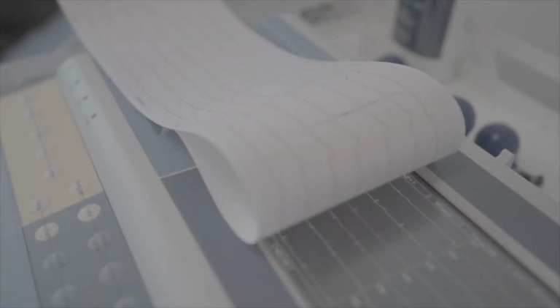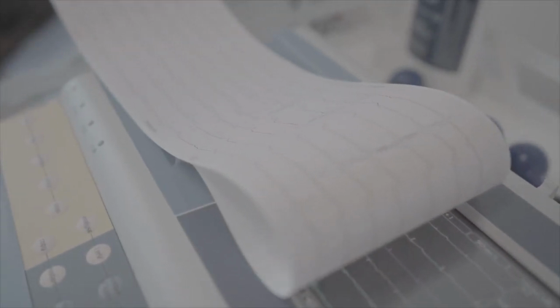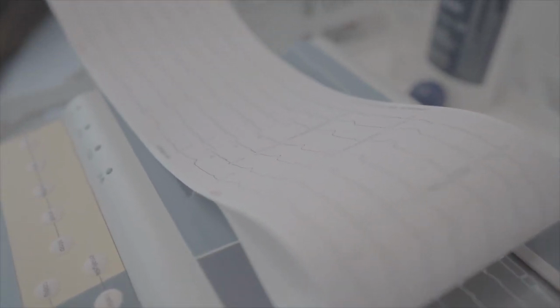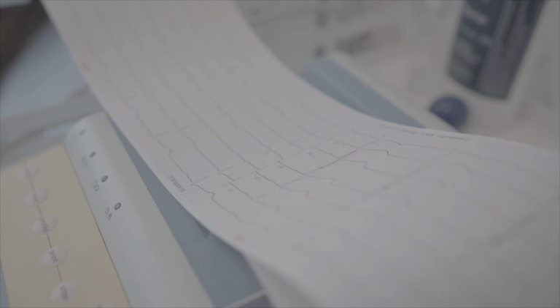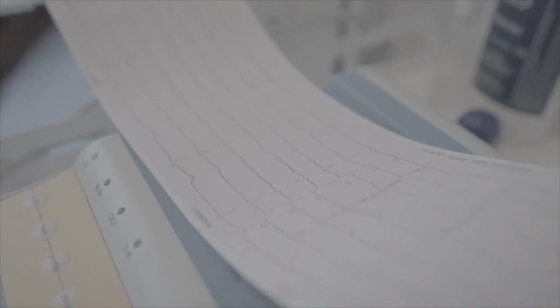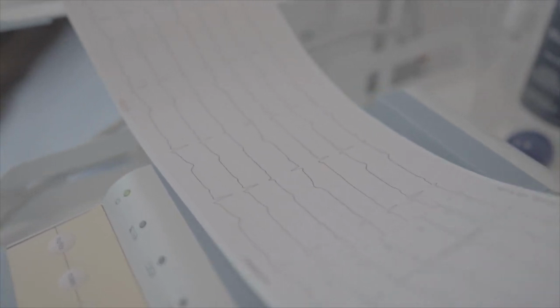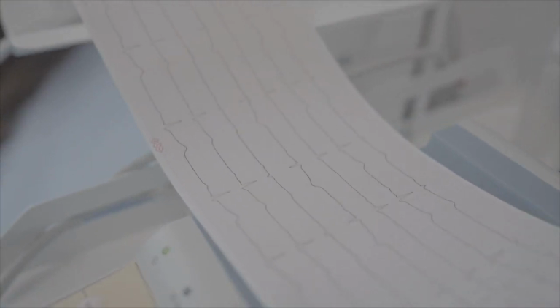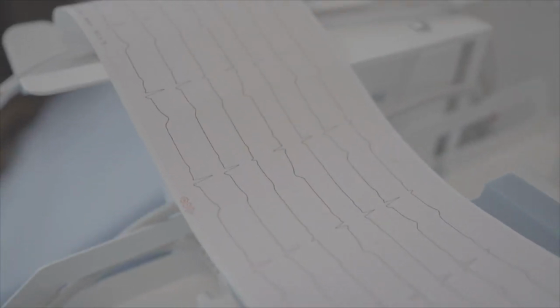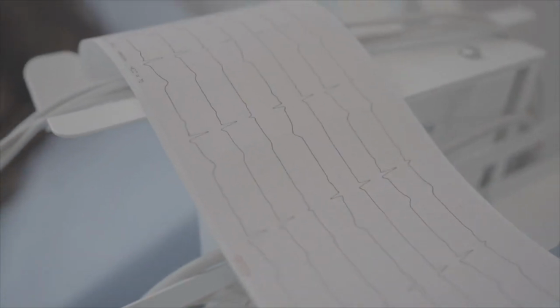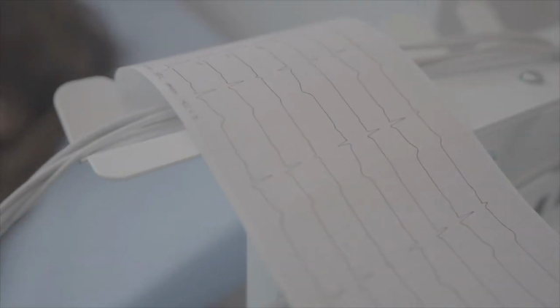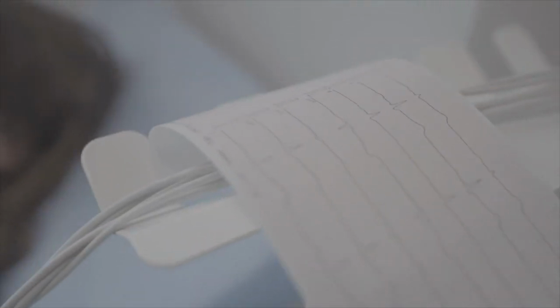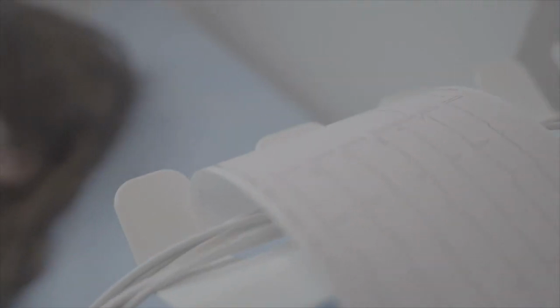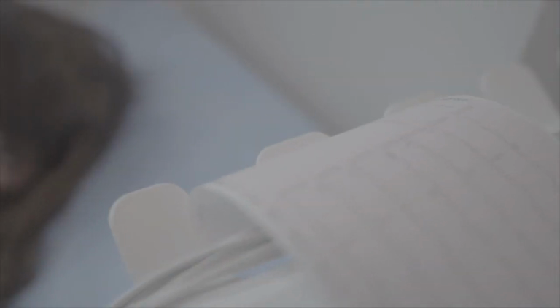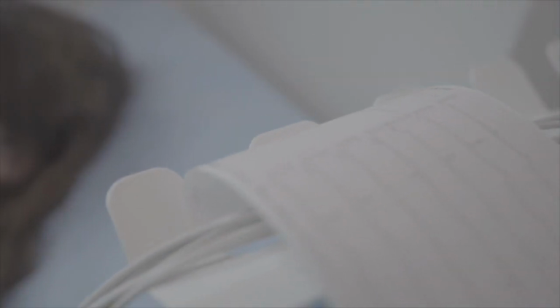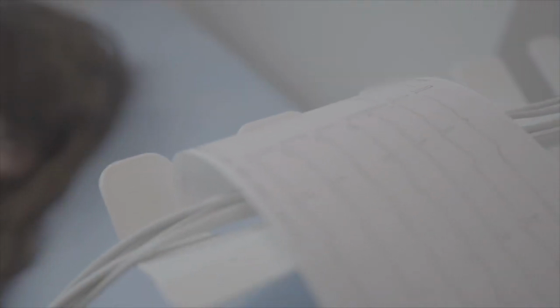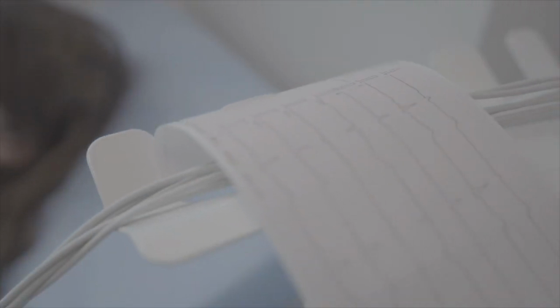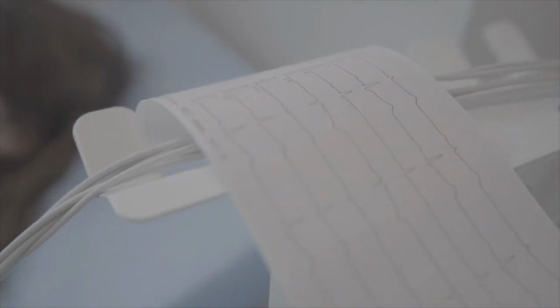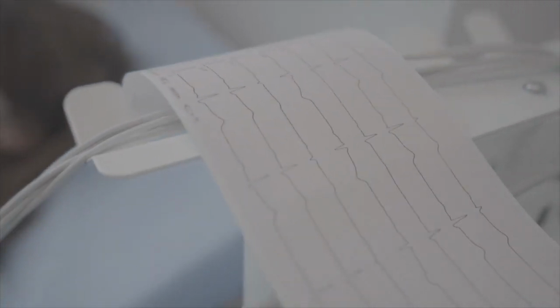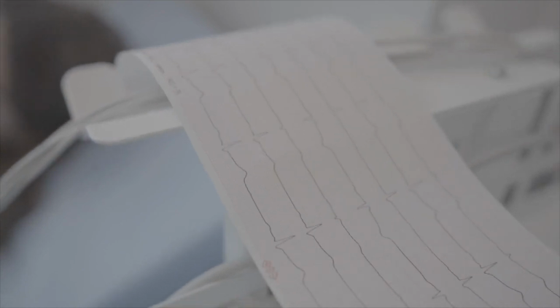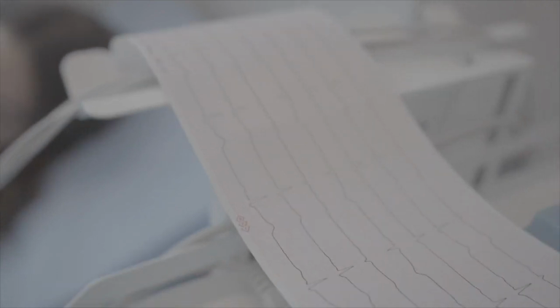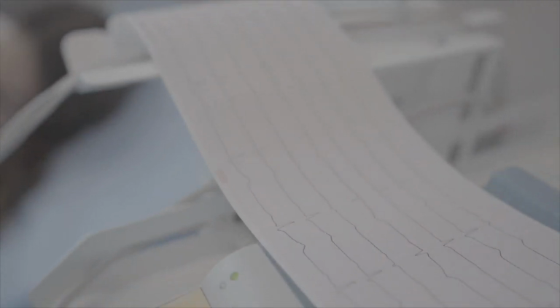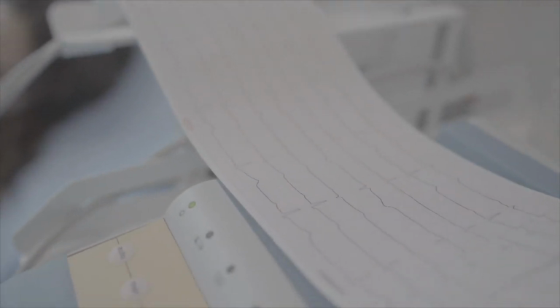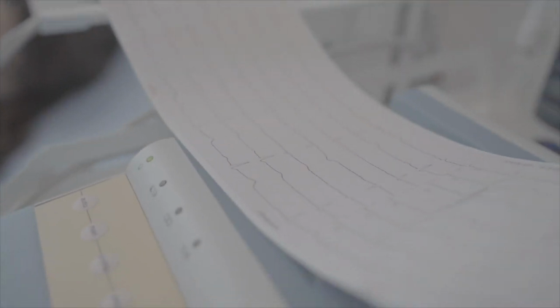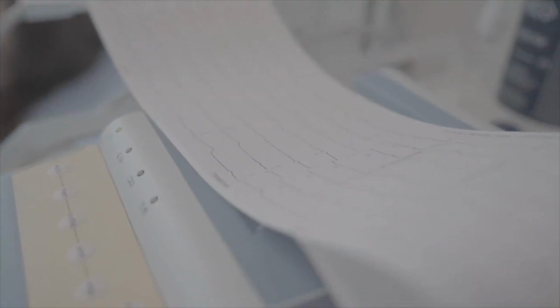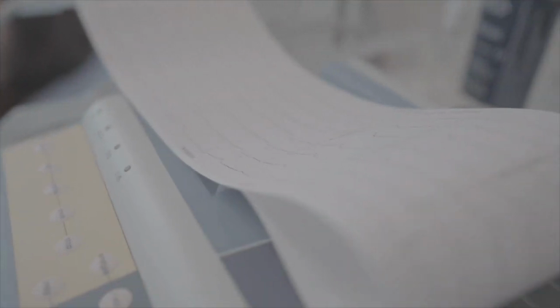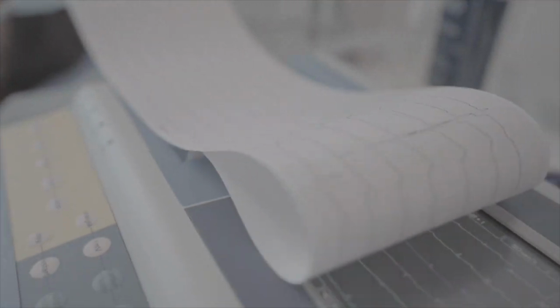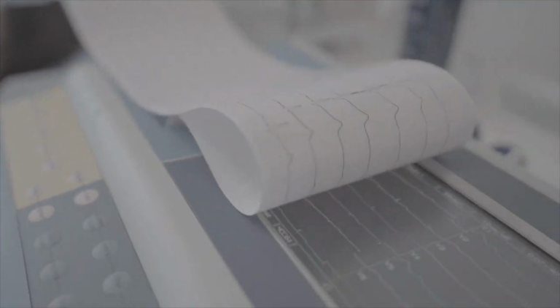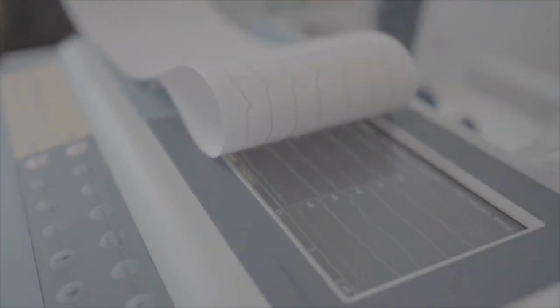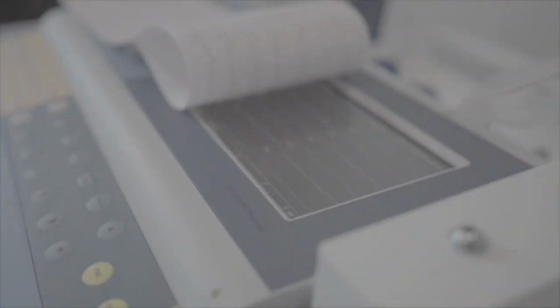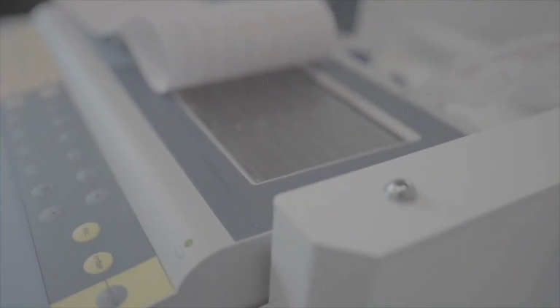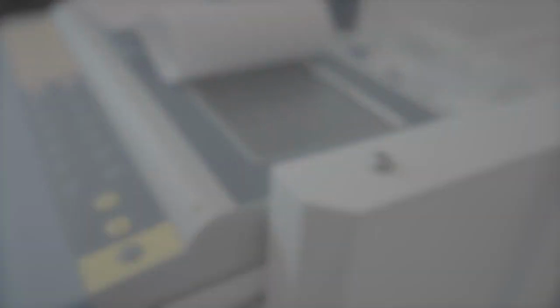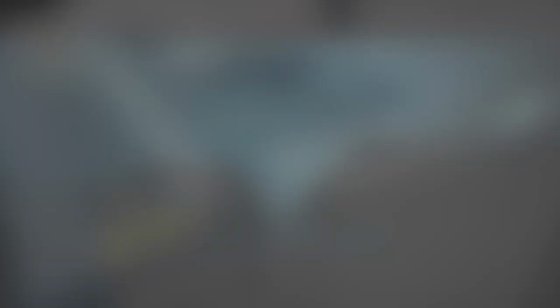Some Garmins can also alert to abnormally low heart rate. Once again, the instructions for switching on the functionality depend on which device you own, but it's similar to how you set up high heart rate alerts.